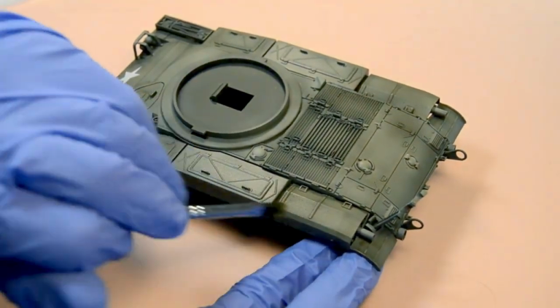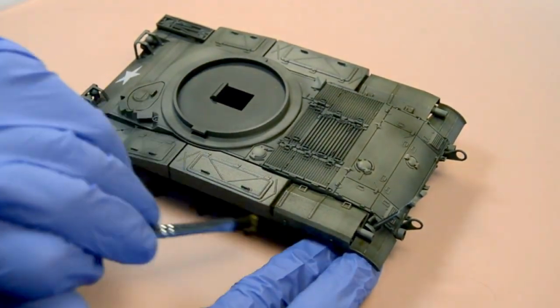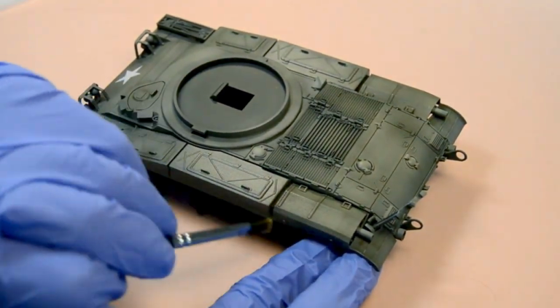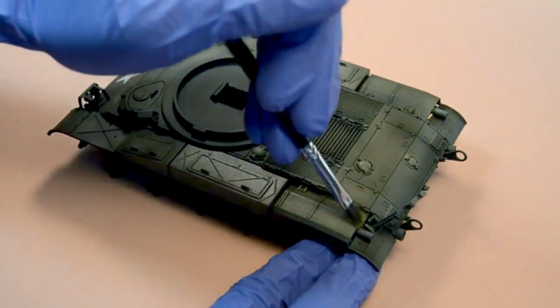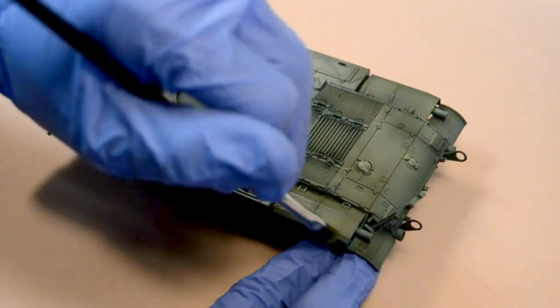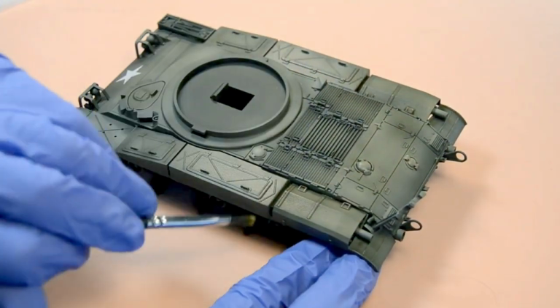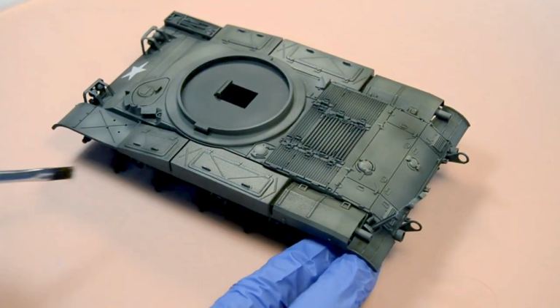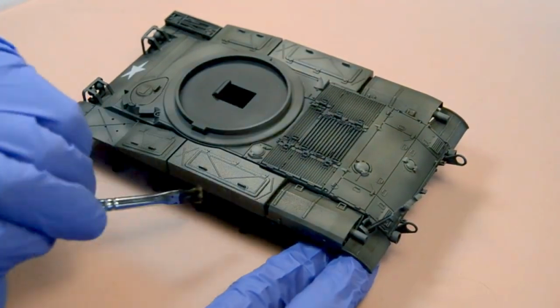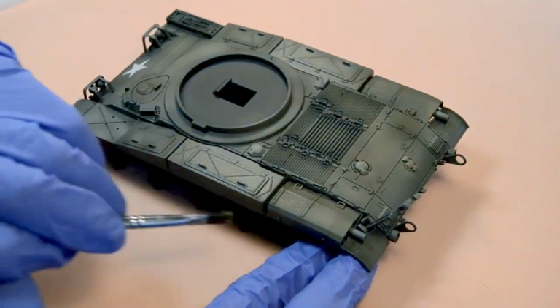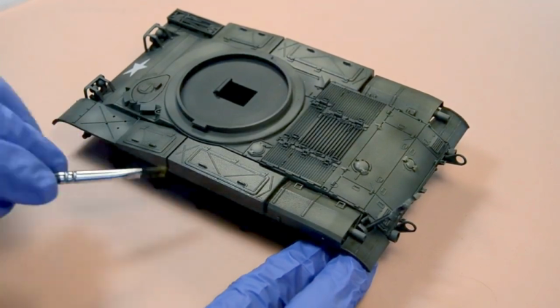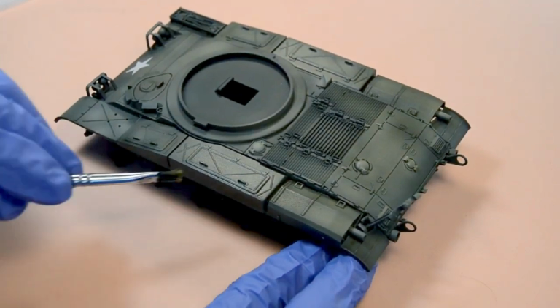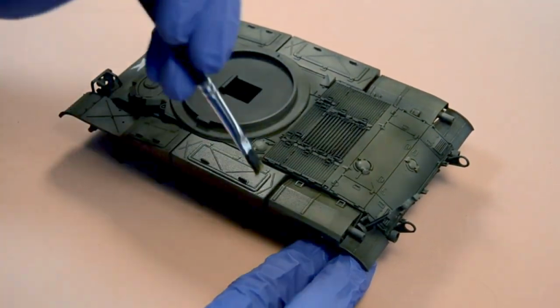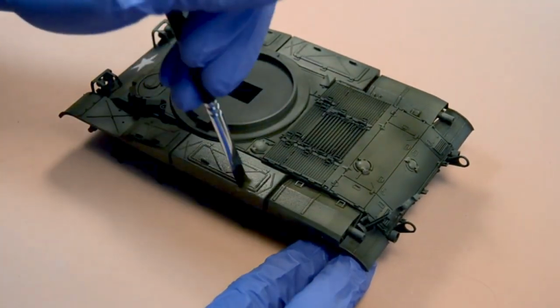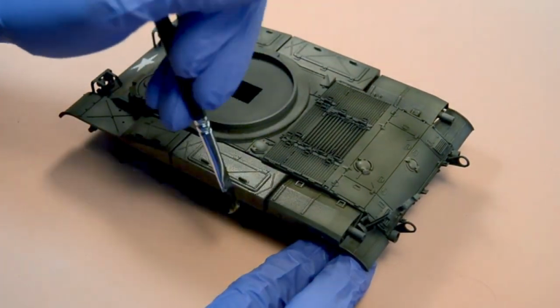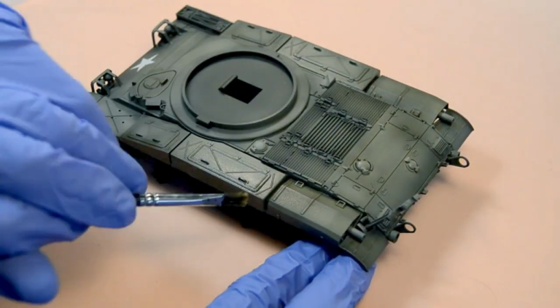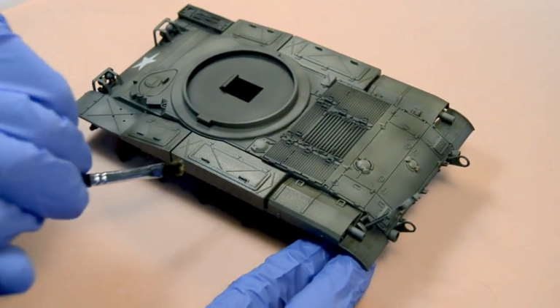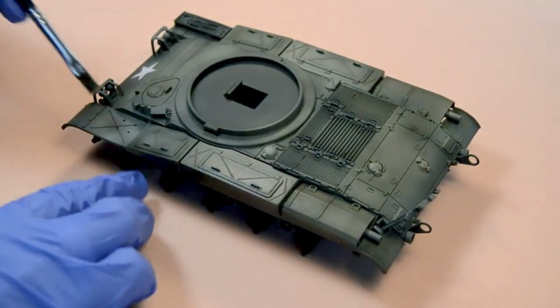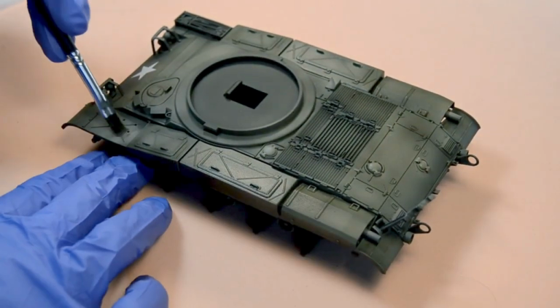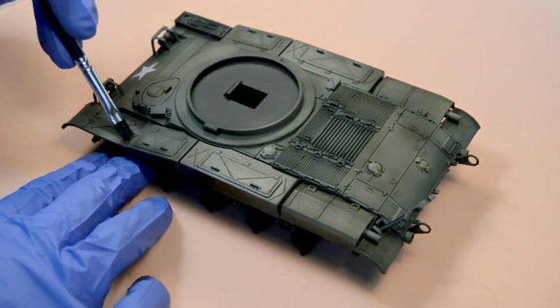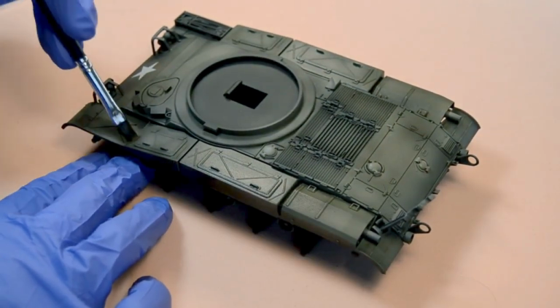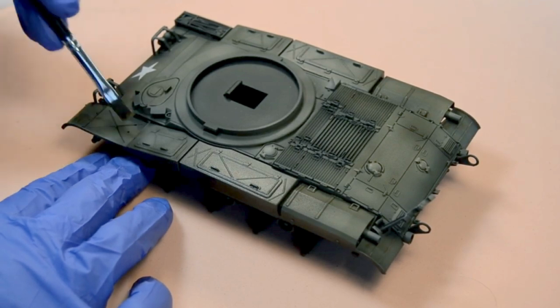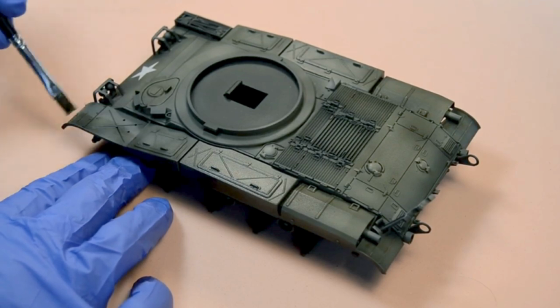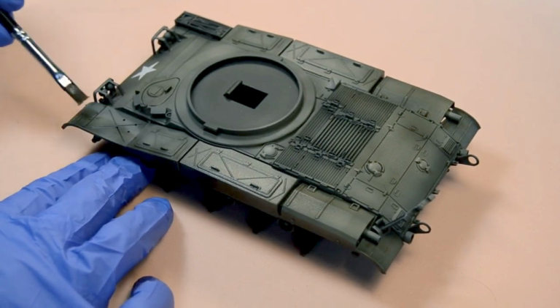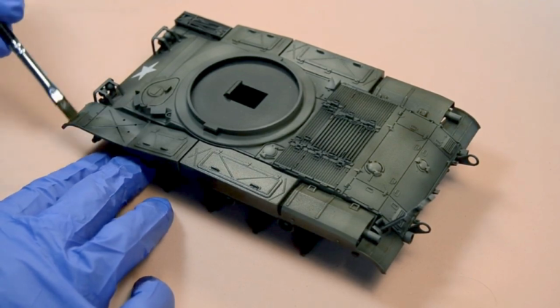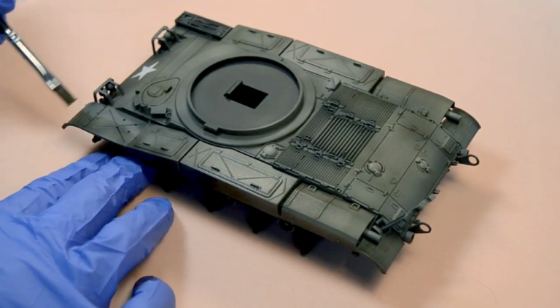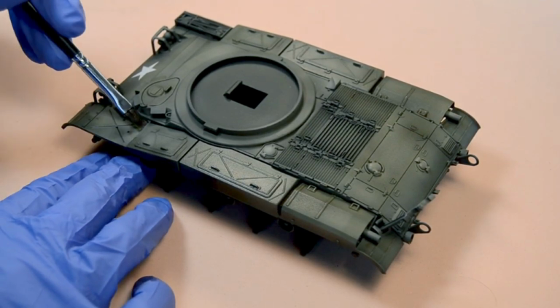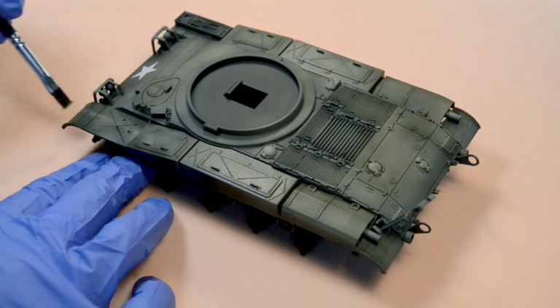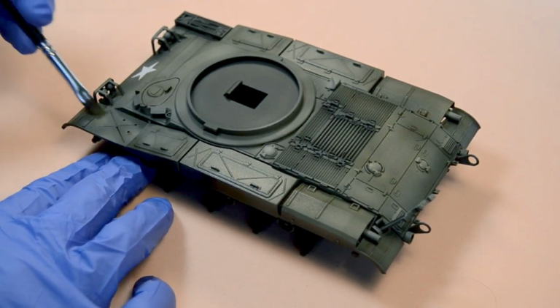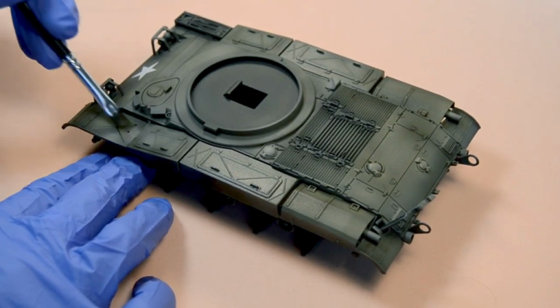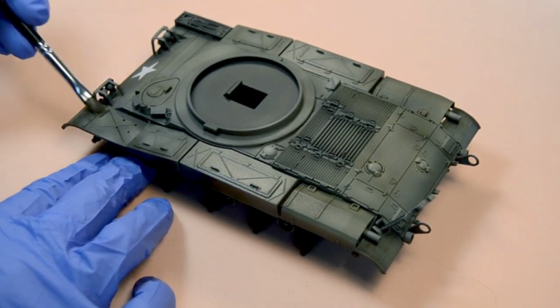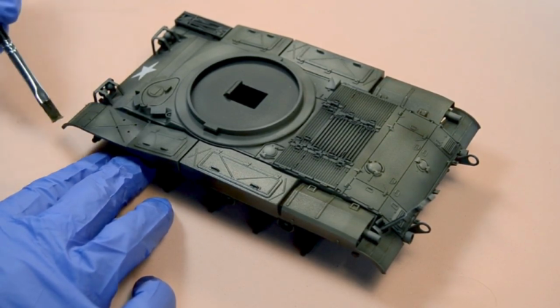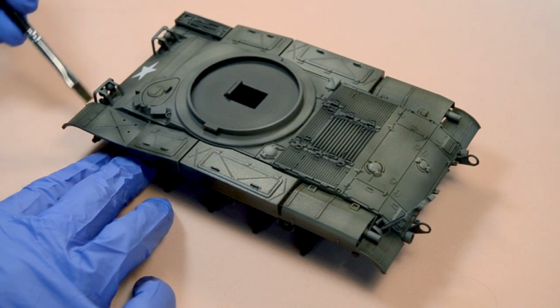It's important to note that filters are nothing new — they've been used by modelers for a very long time. There are even ways to make them at home; maybe at some point we will give it a try and make a video showing how to make homemade filters.